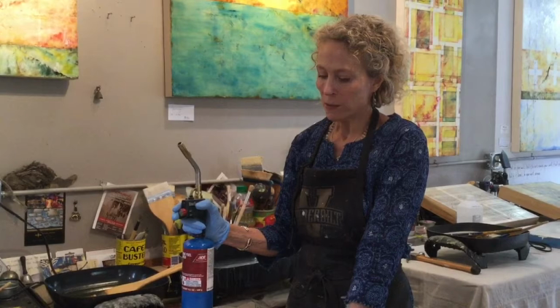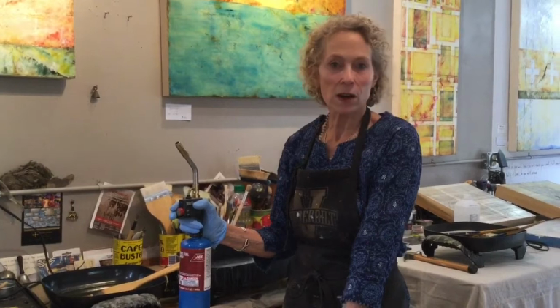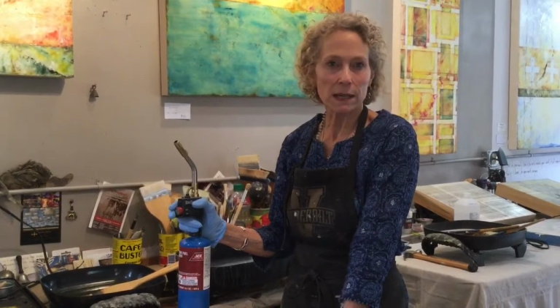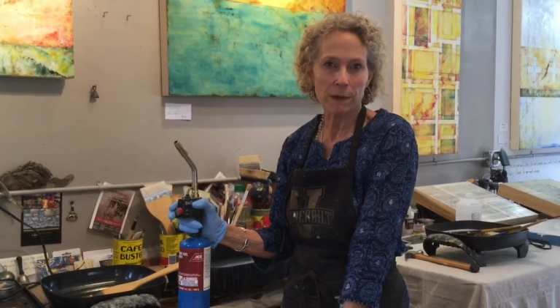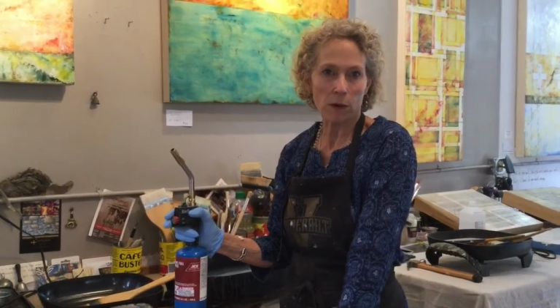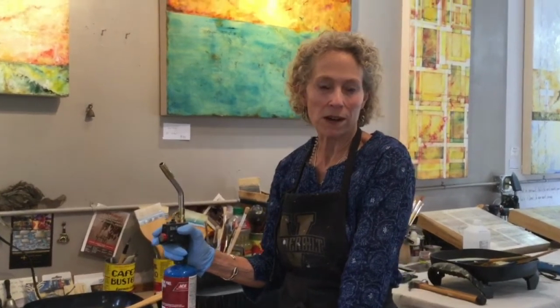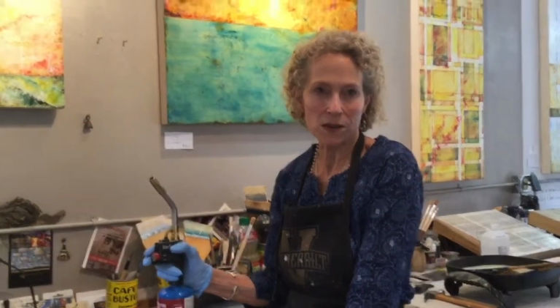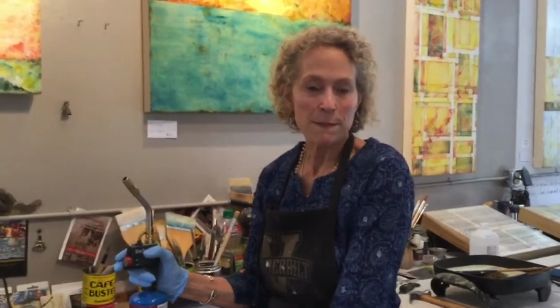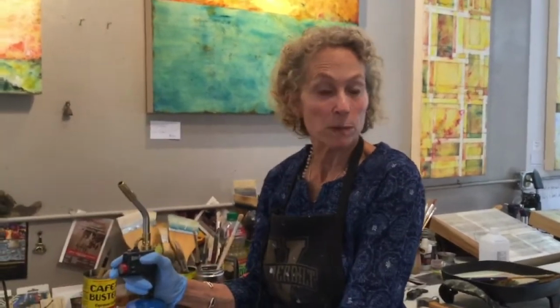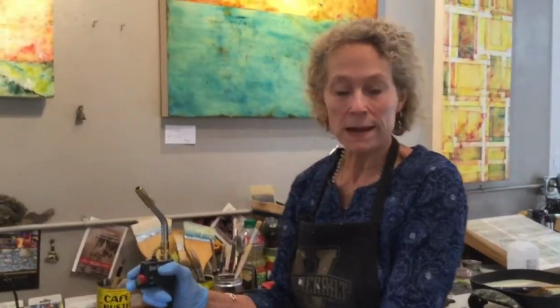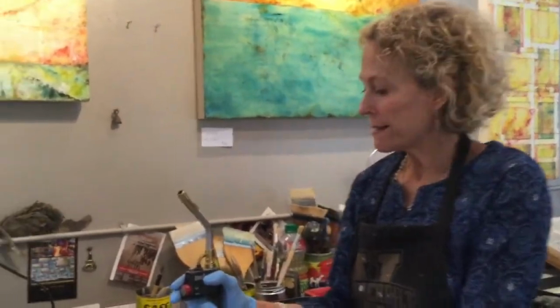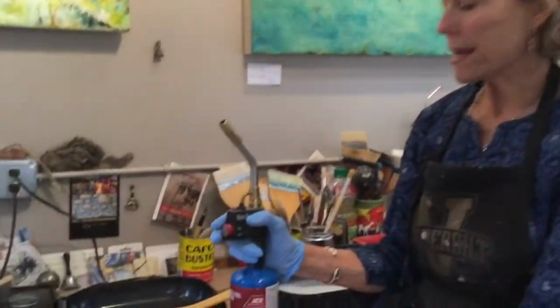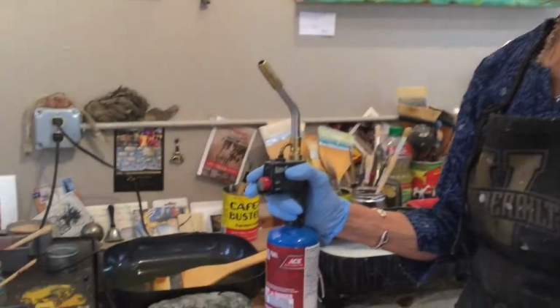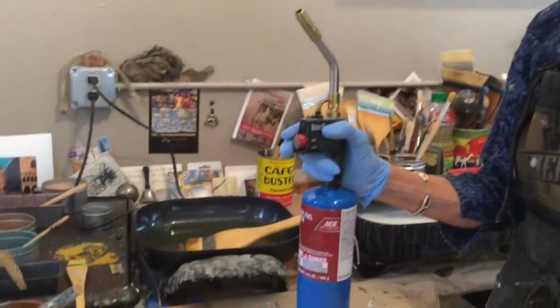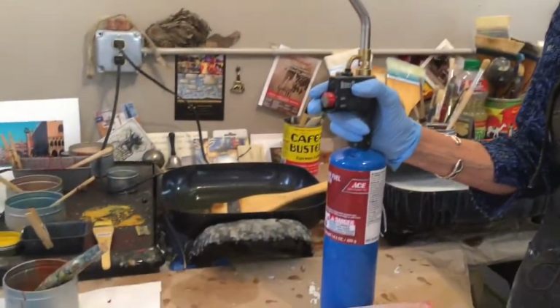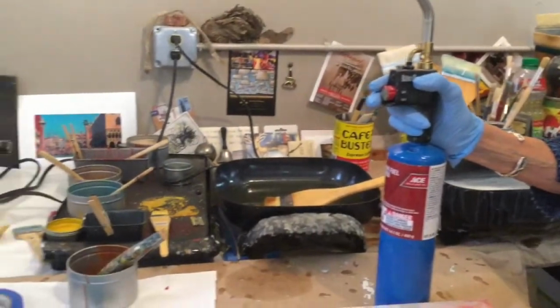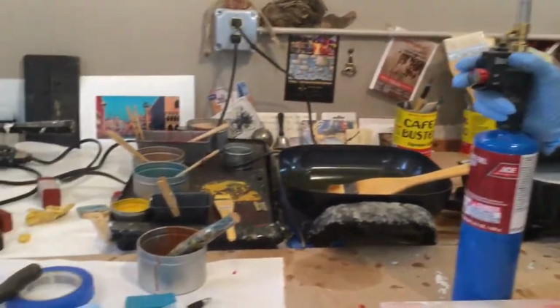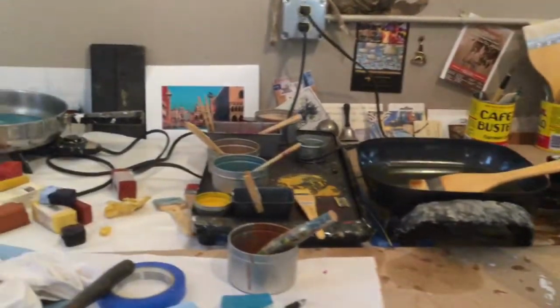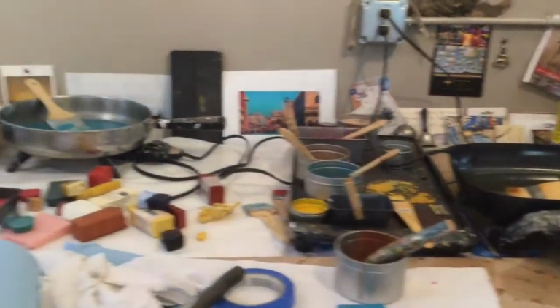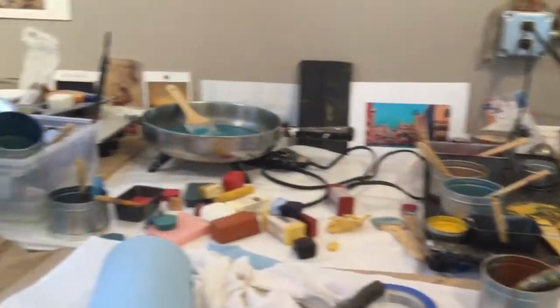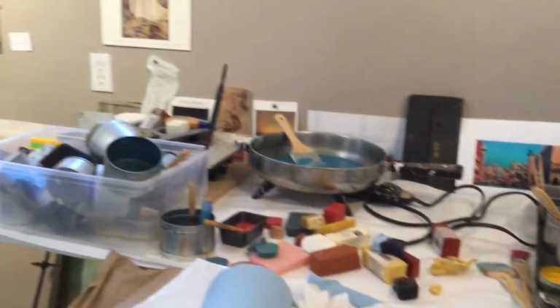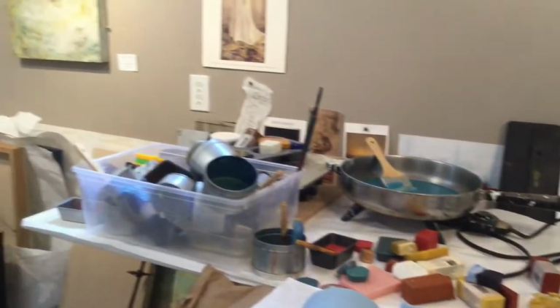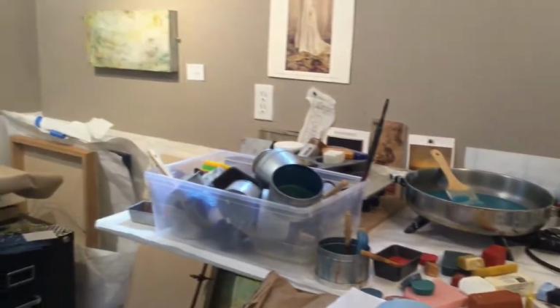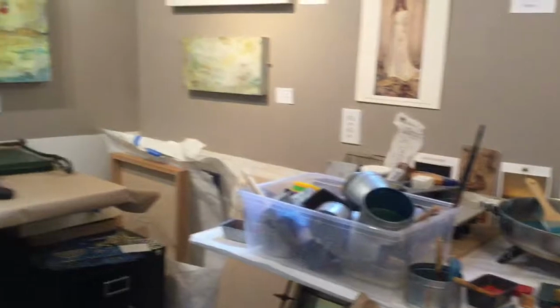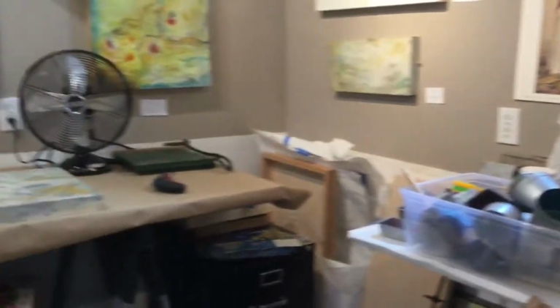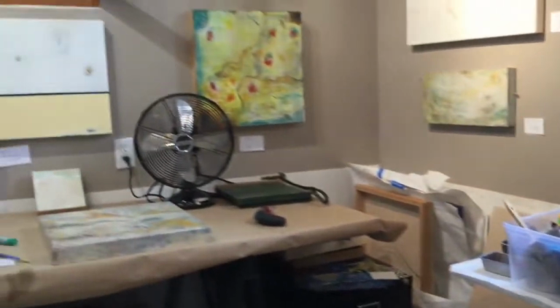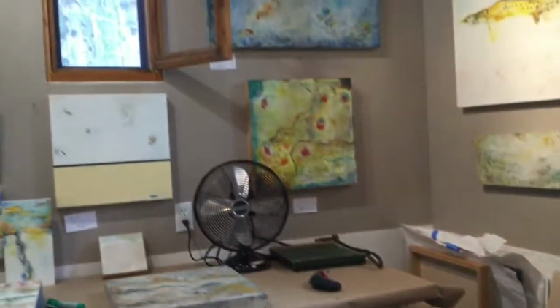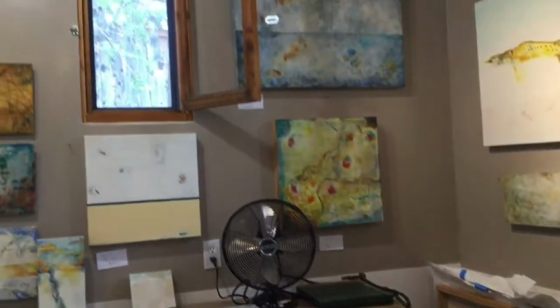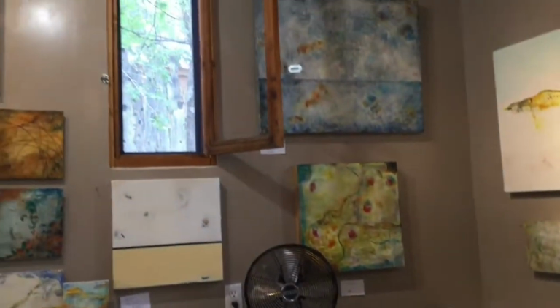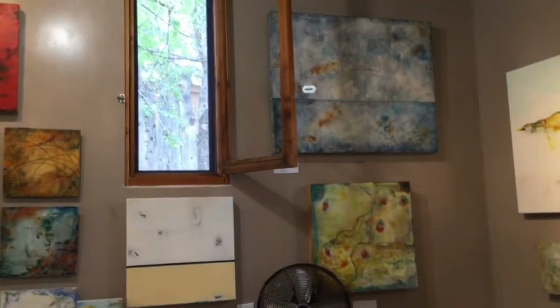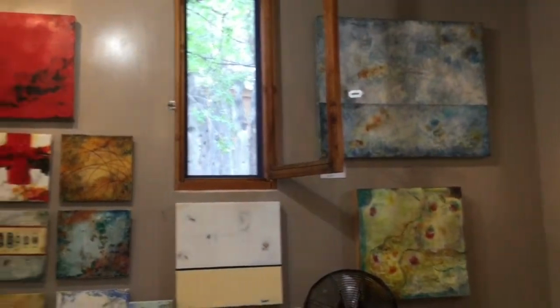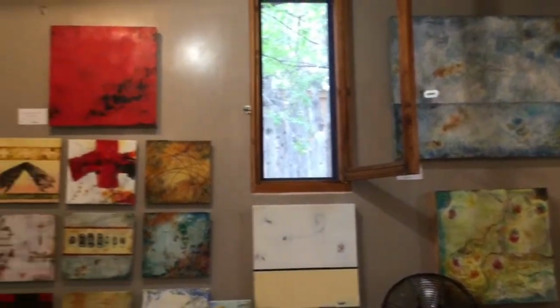The word encaustic comes from the Greek word encausticos, meaning to burn. The ancient Greek sailors used it between the chinking and the logs in their ships, and the ancient Egyptians used it on sarcophagi paintings.